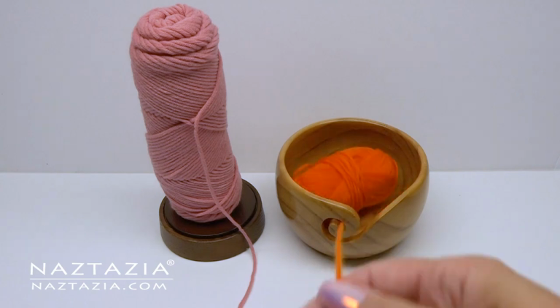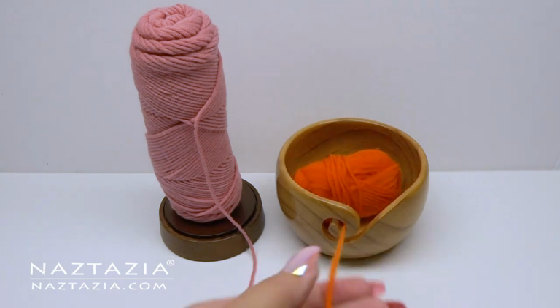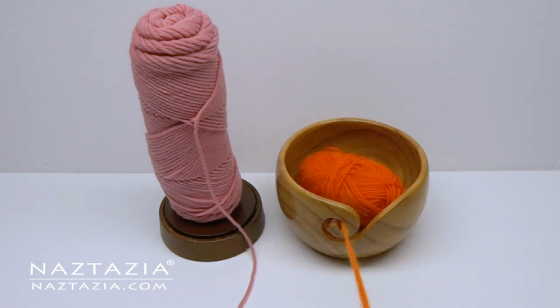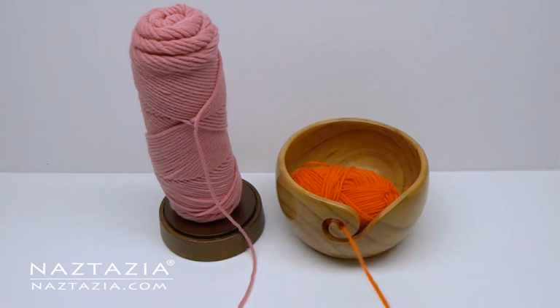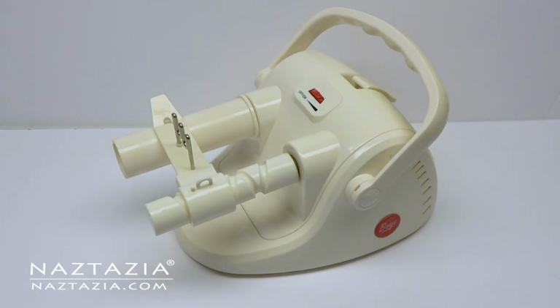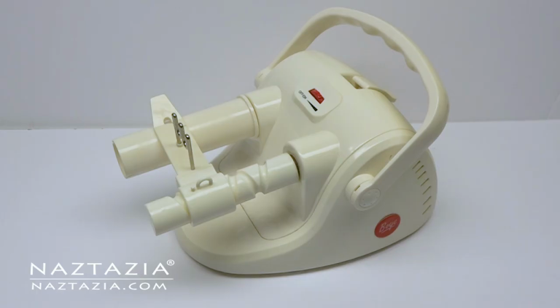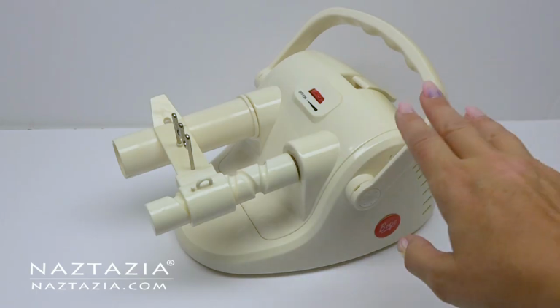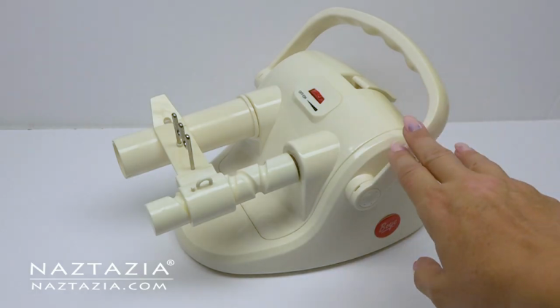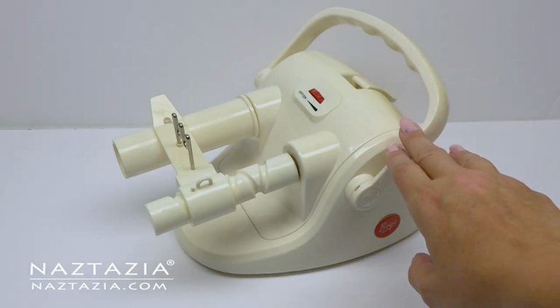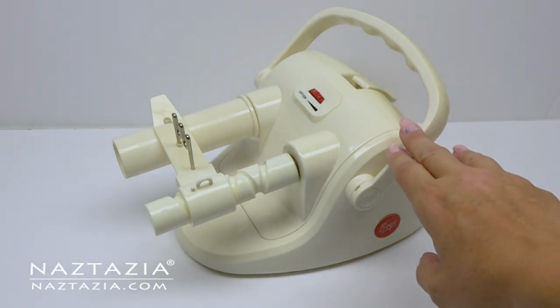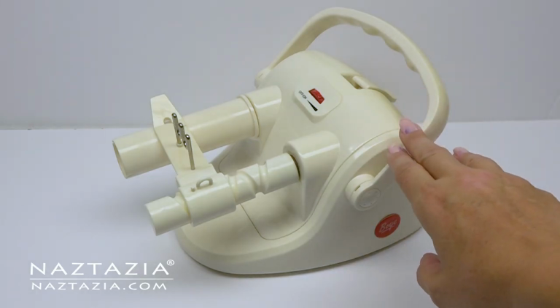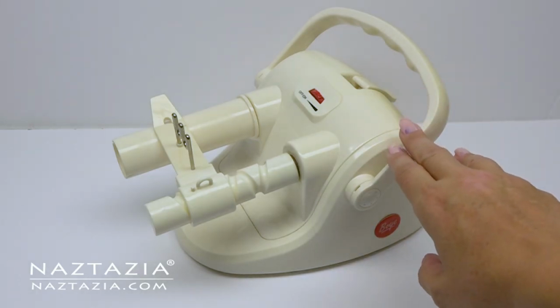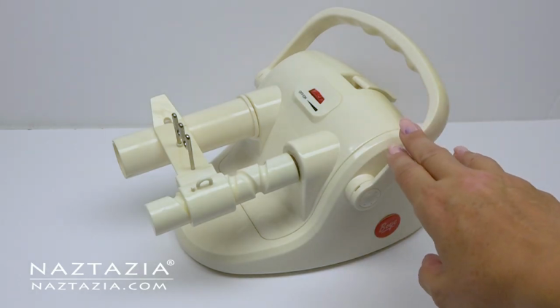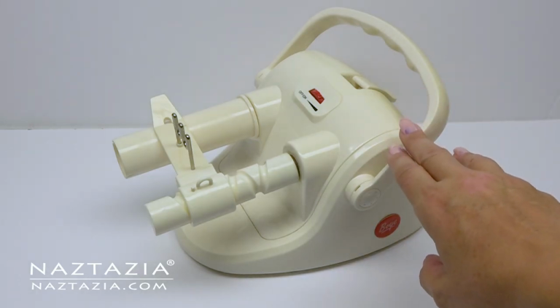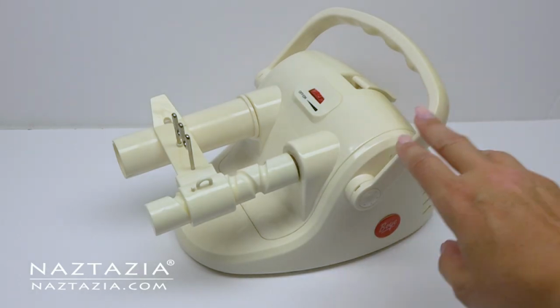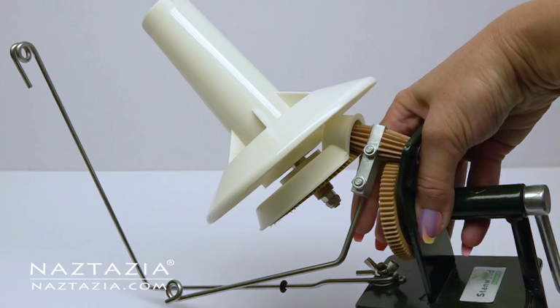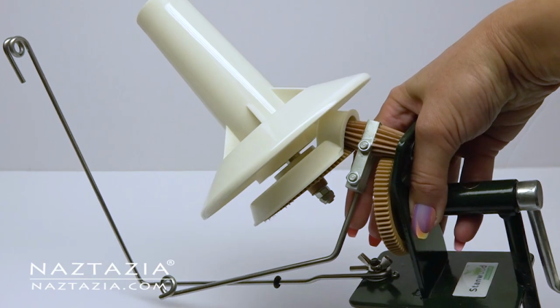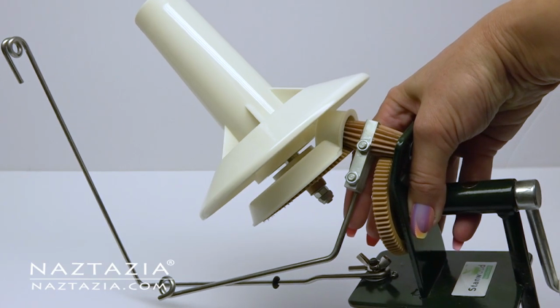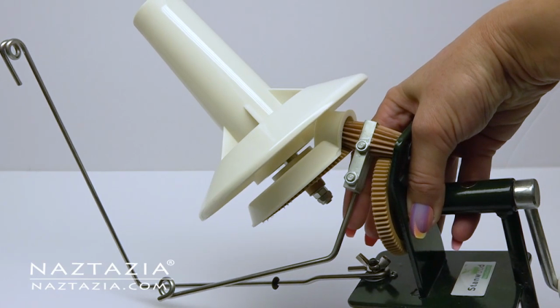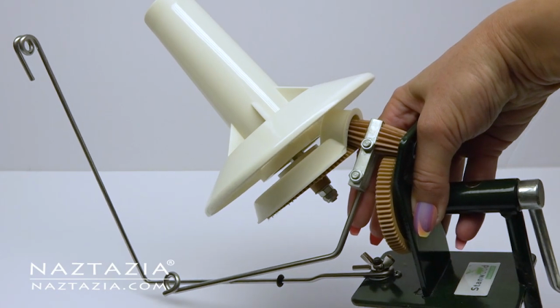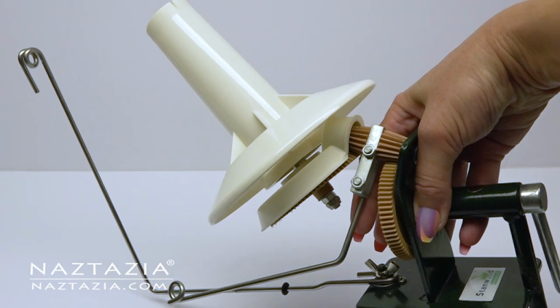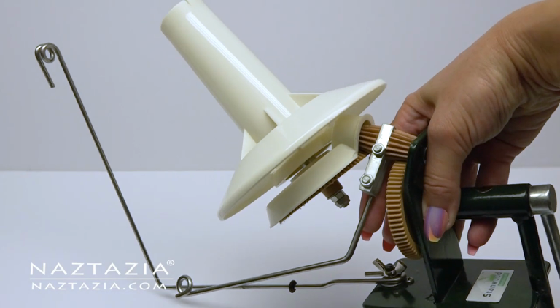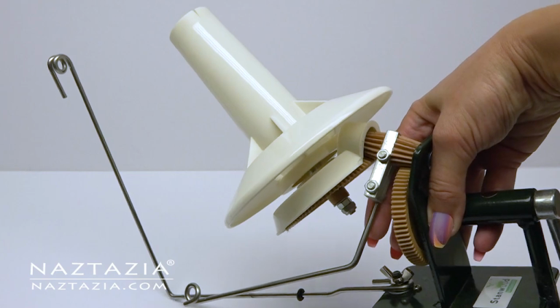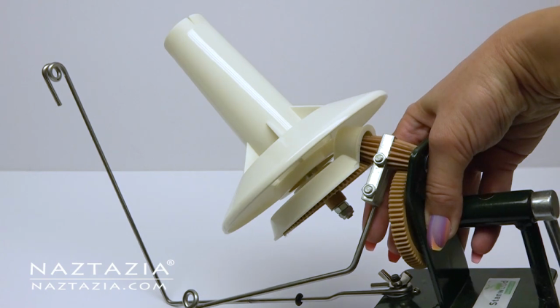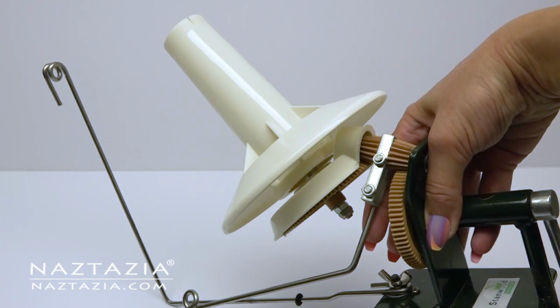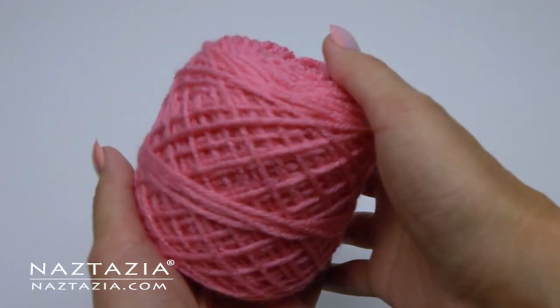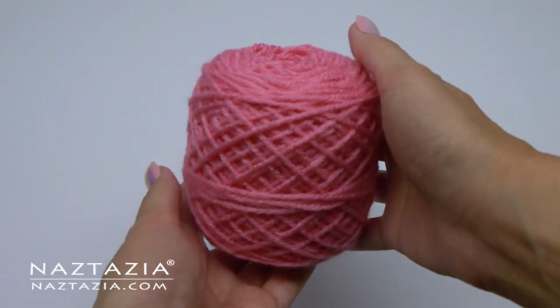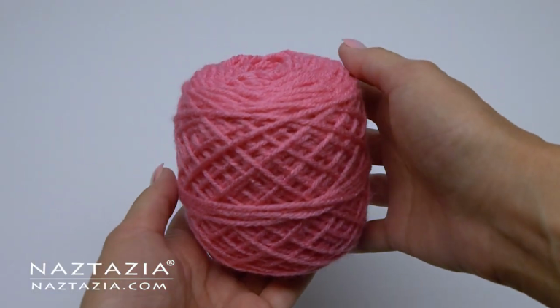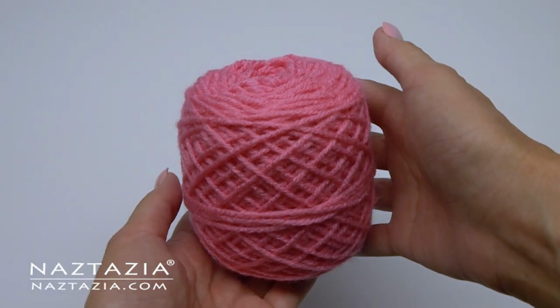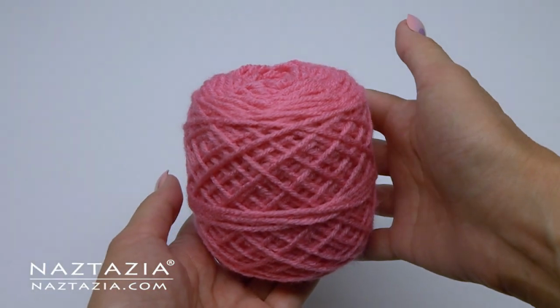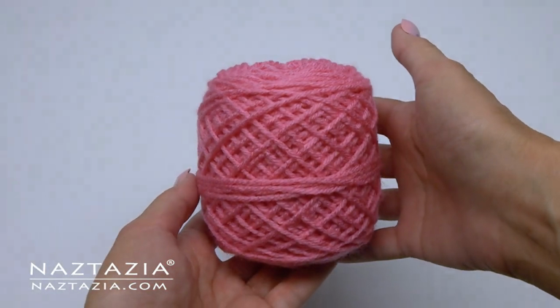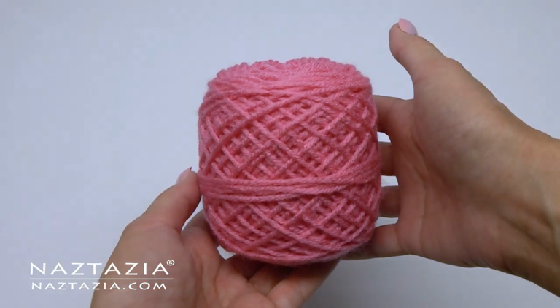If you want to keep your yarn neat and tidy and of a consistent size, these yarn winders work great. You get a nice cake of yarn once completed.